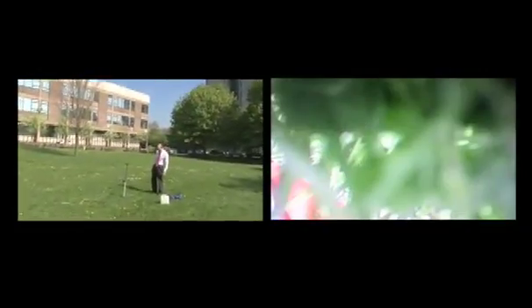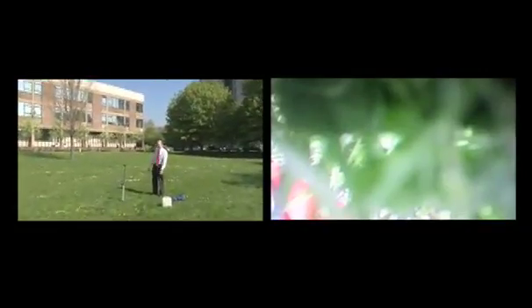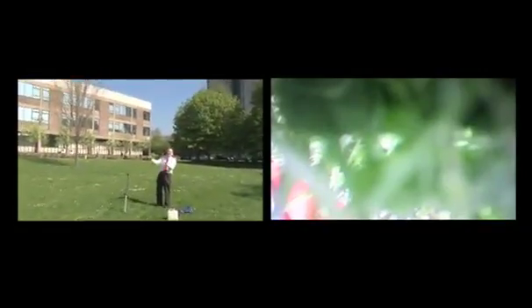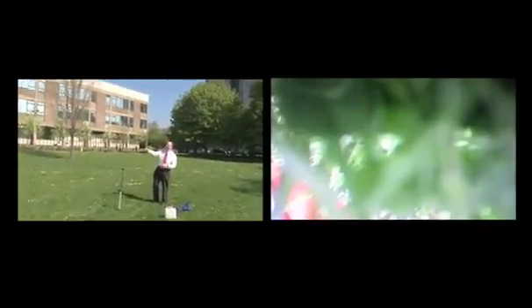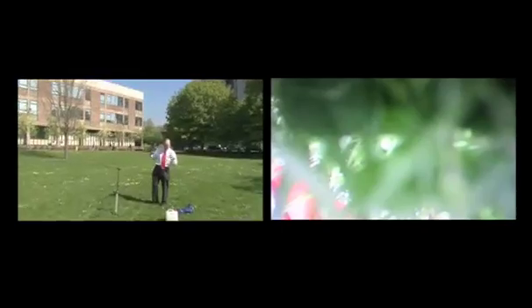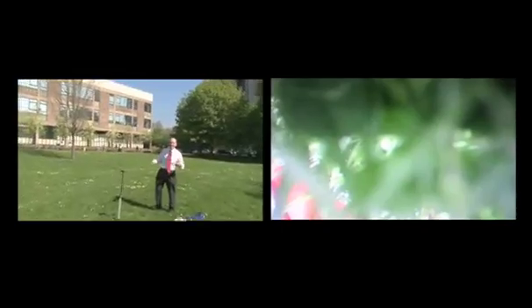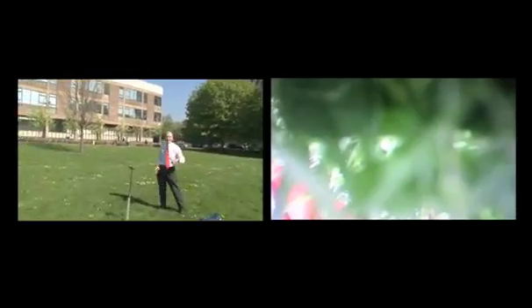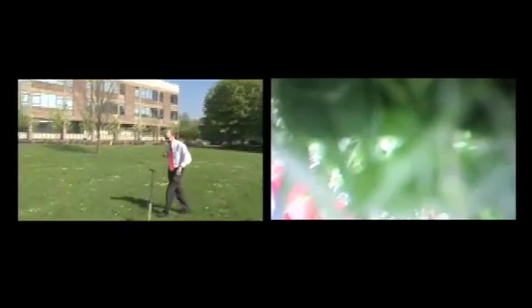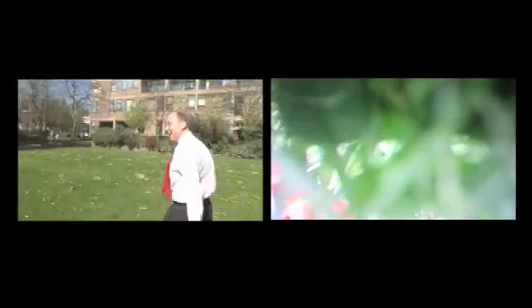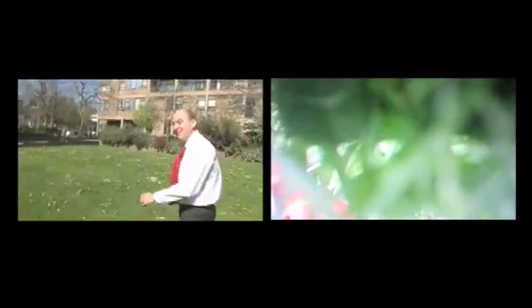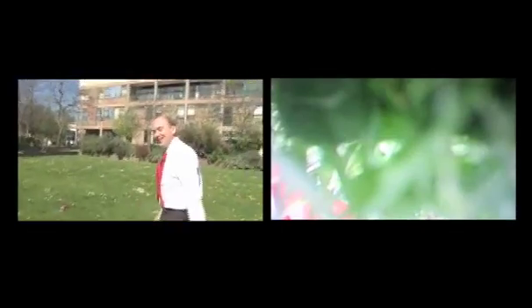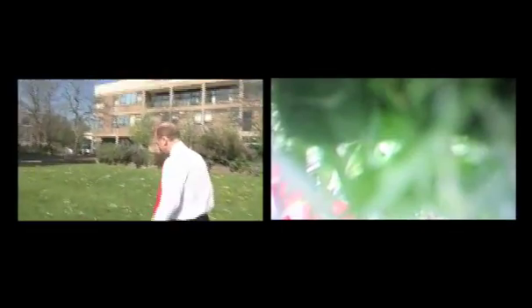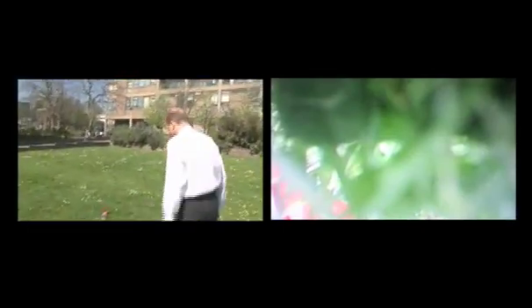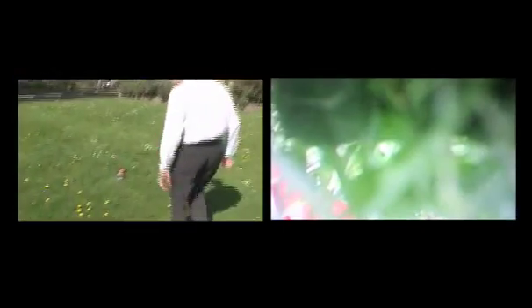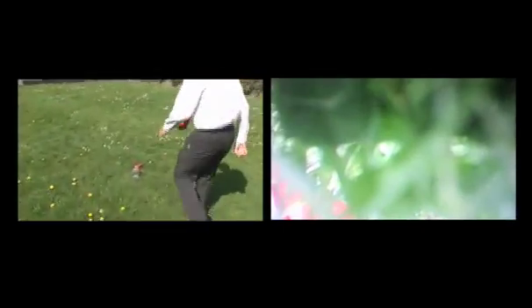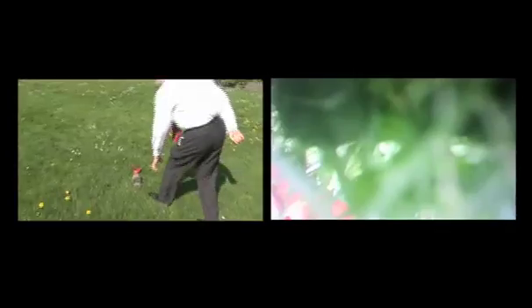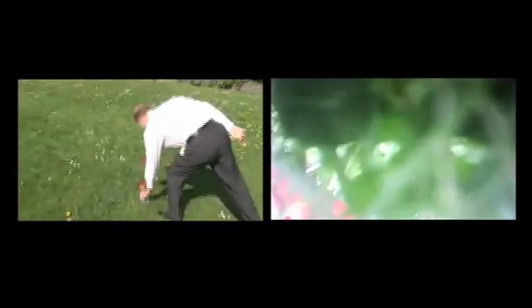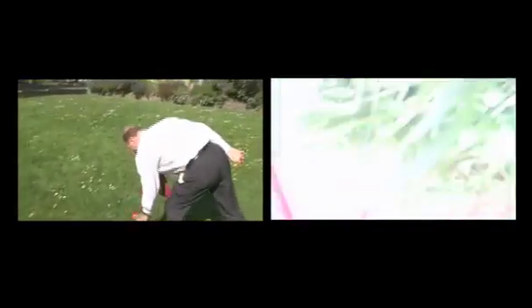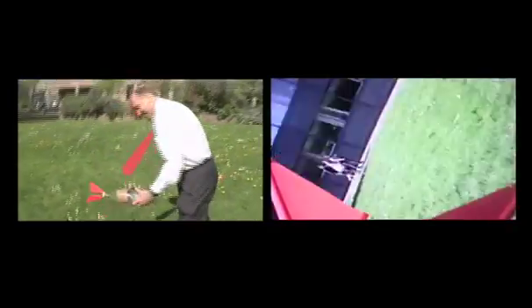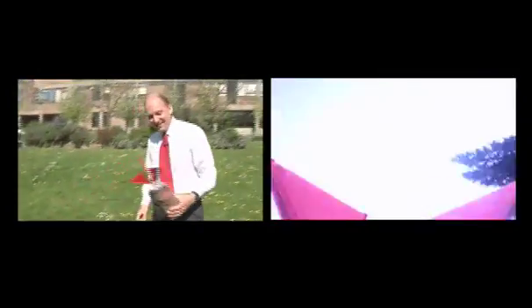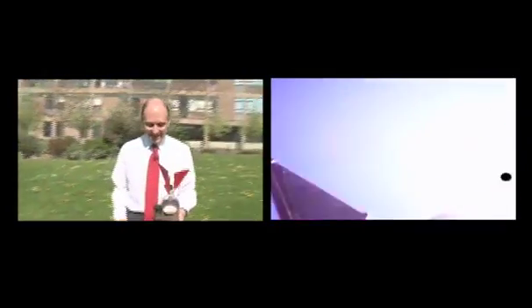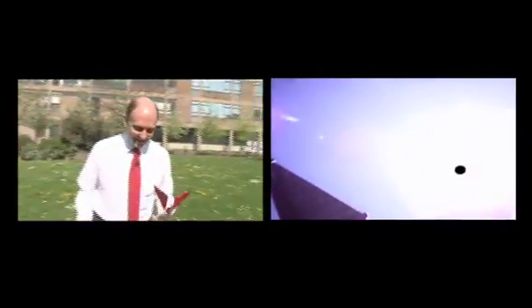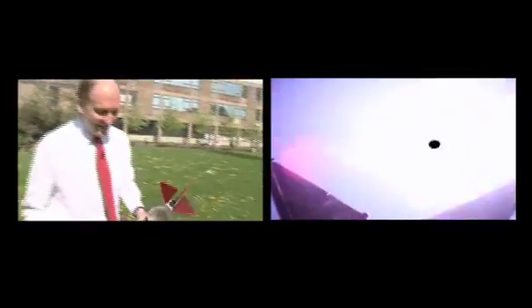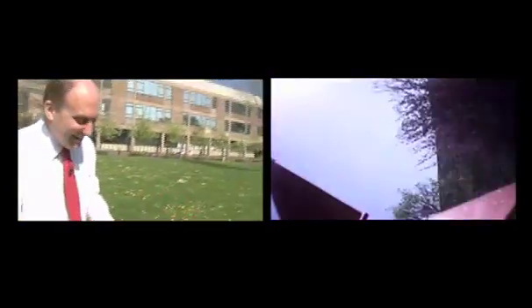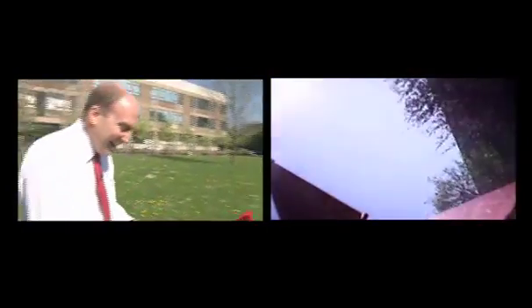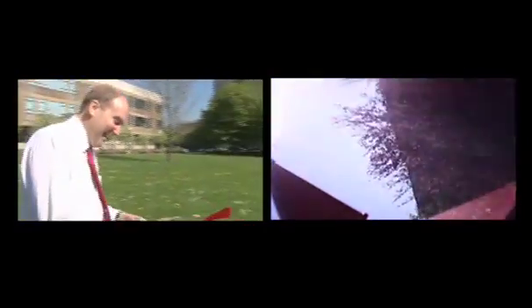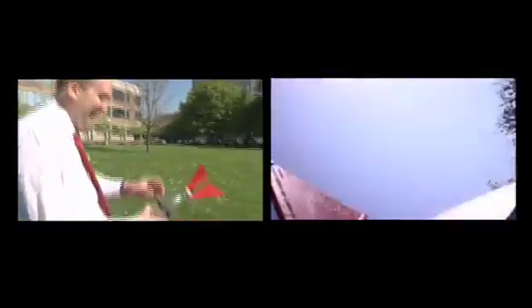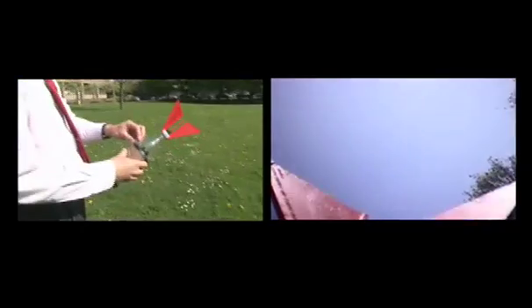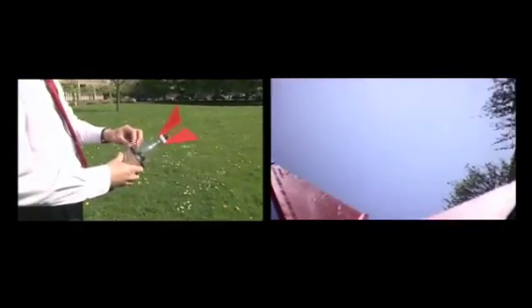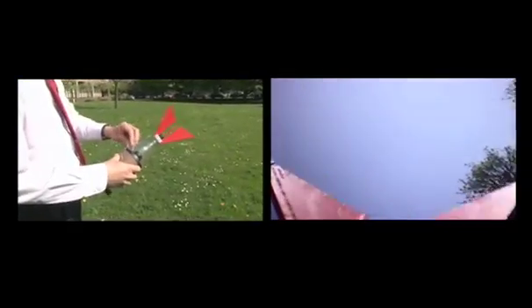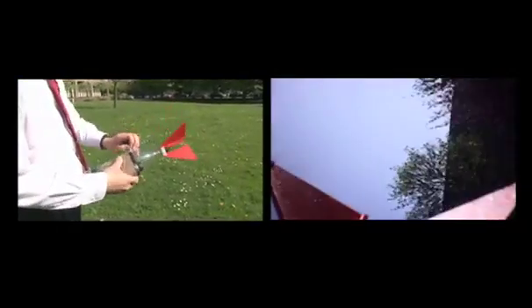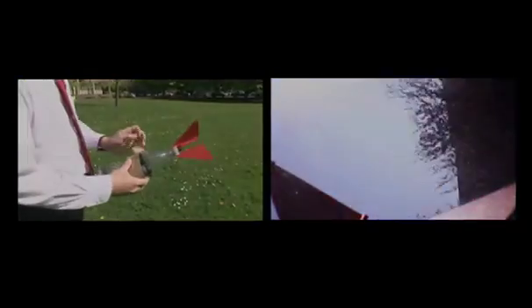It just sprayed me with water! It actually went further than I thought it was going to go. Don't know if the camera survived though. Excellent - well thank you for that. I'd like to see what happens to that one then.